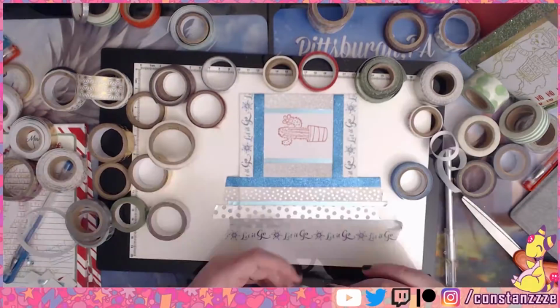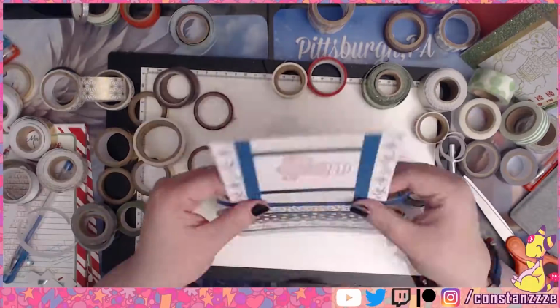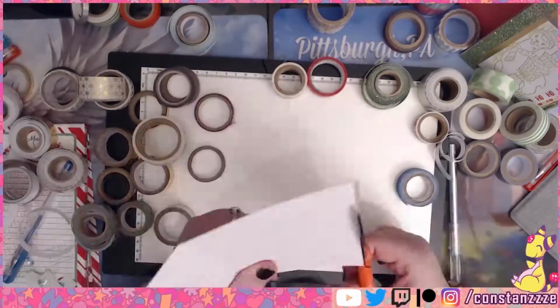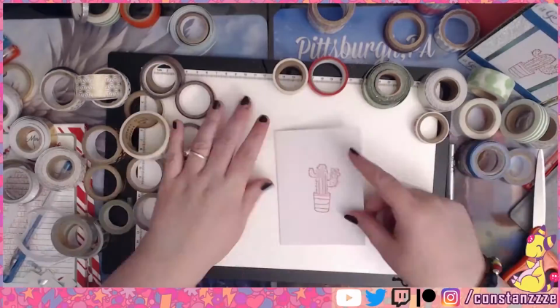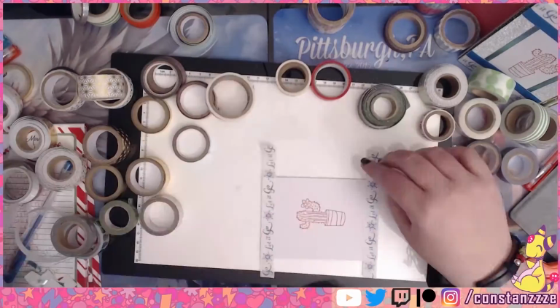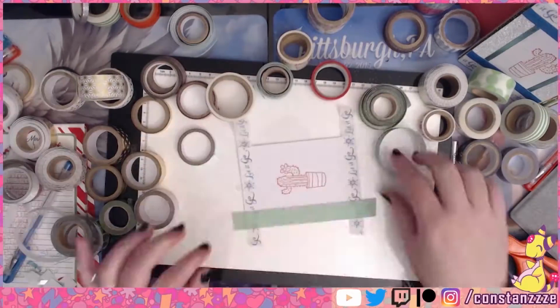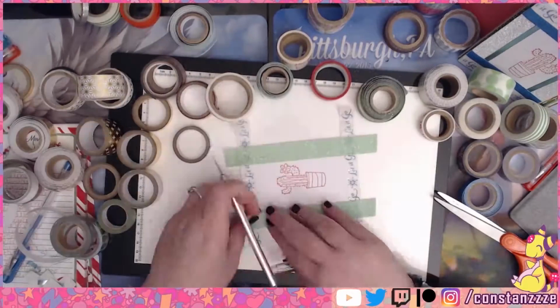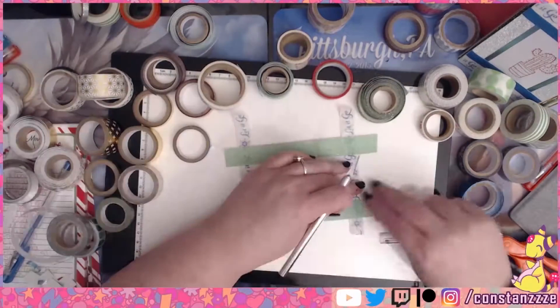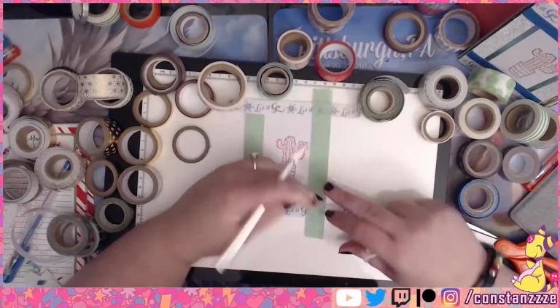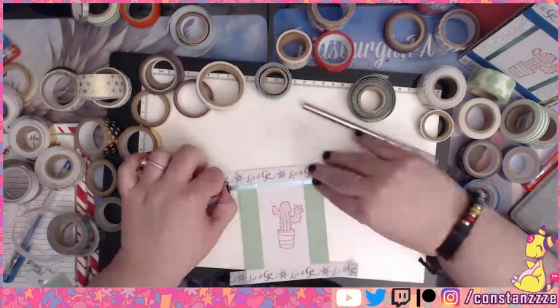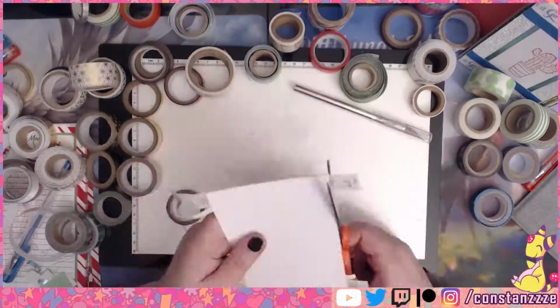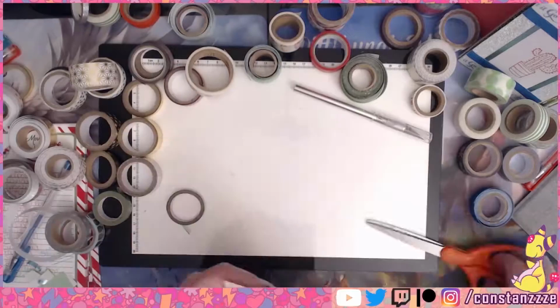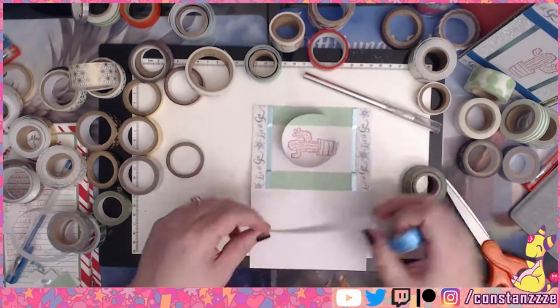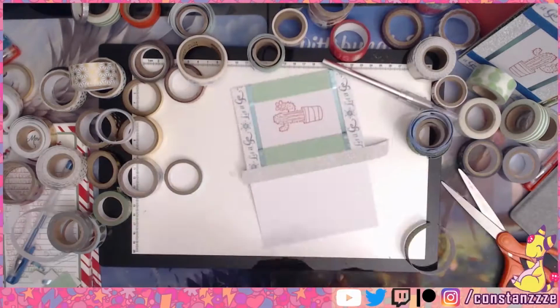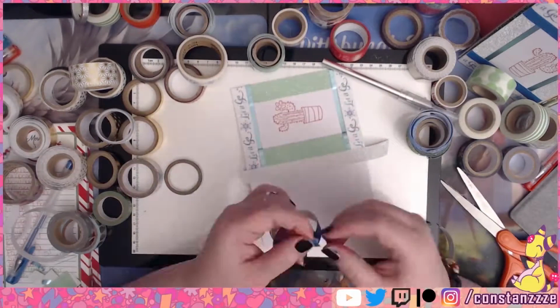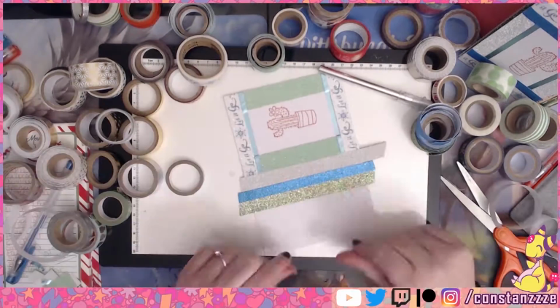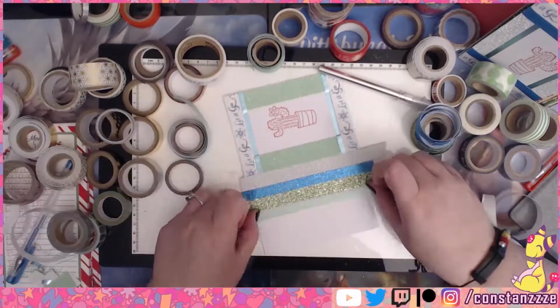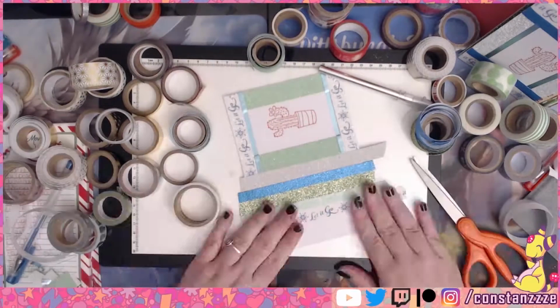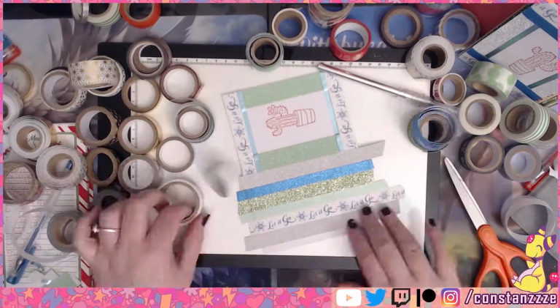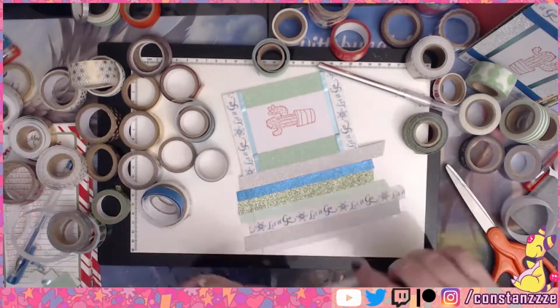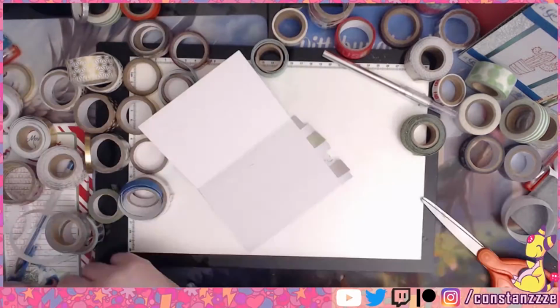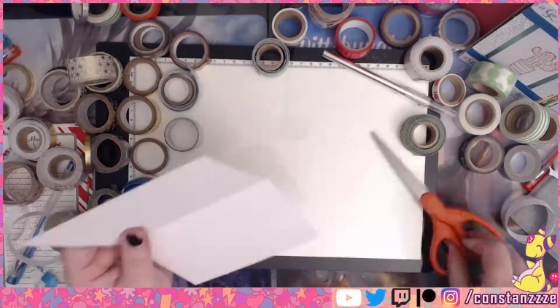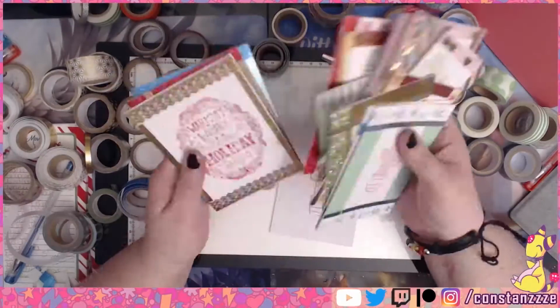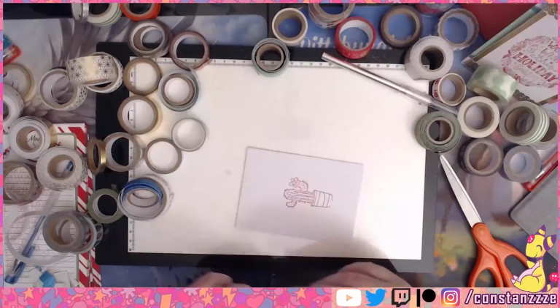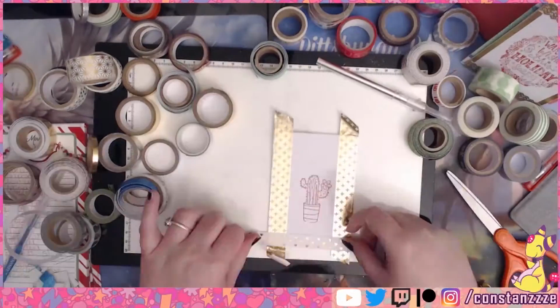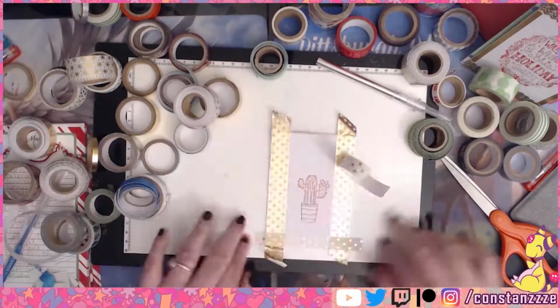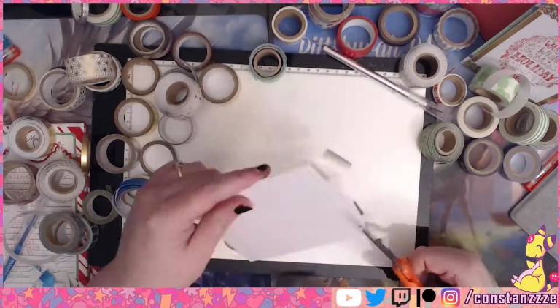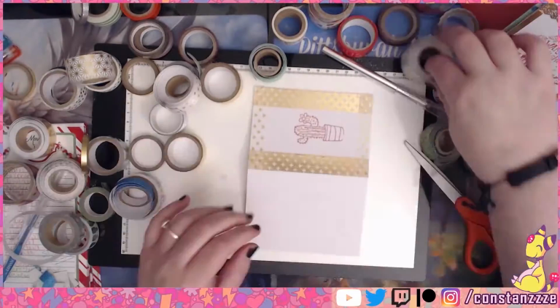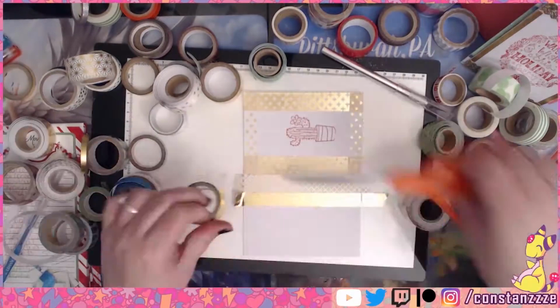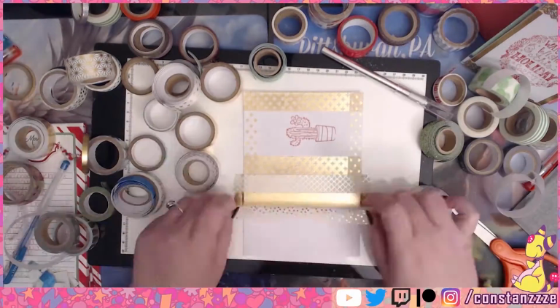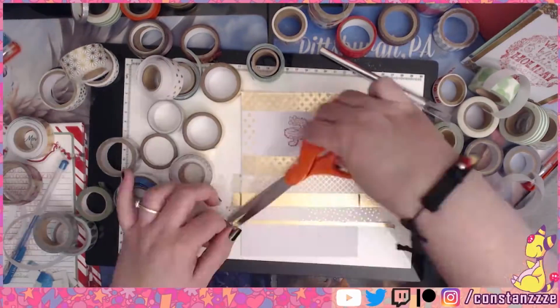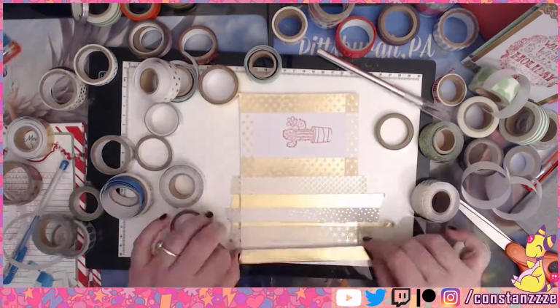I didn't stamp all of the cards in the recording, but that was the first step. They didn't need to be centered perfectly in my opinion — these are special cards and I wanted everyone's to be different and have character.